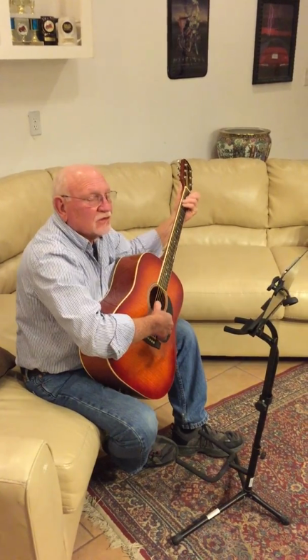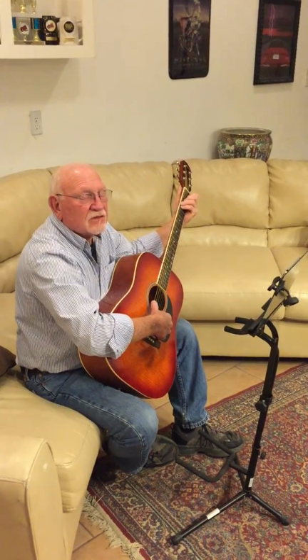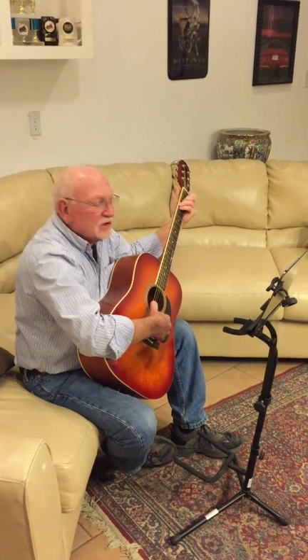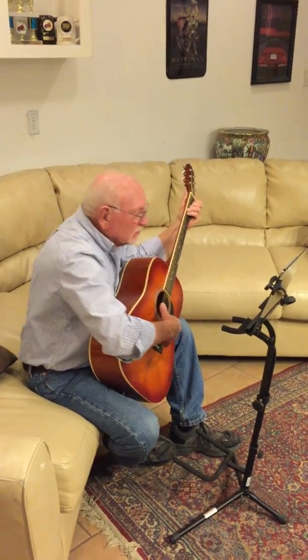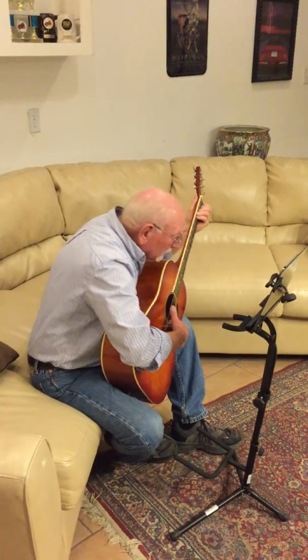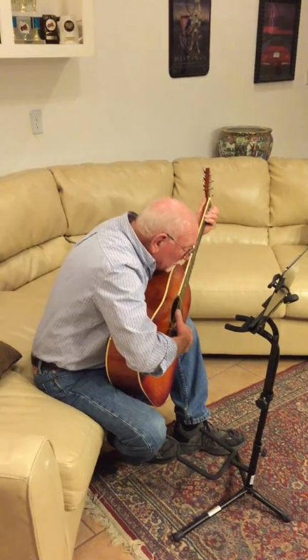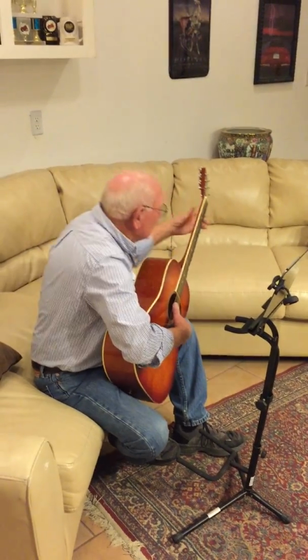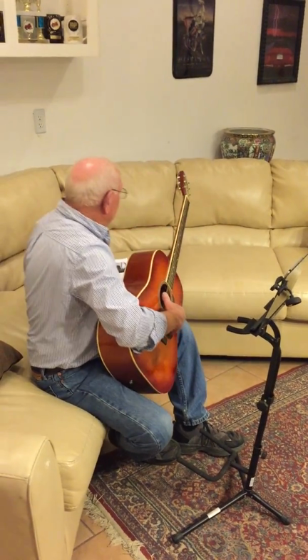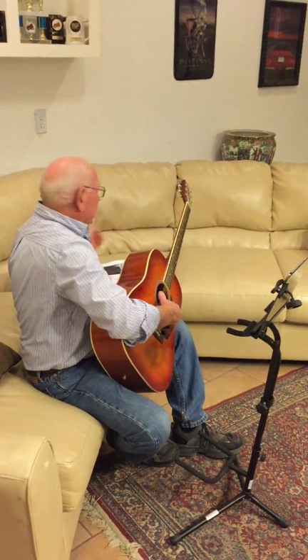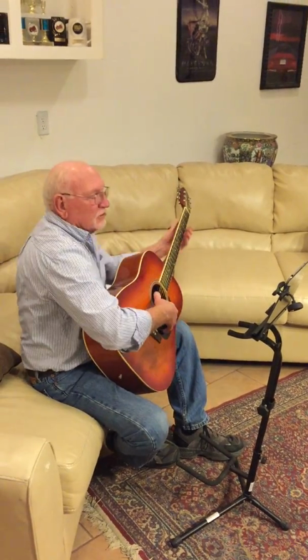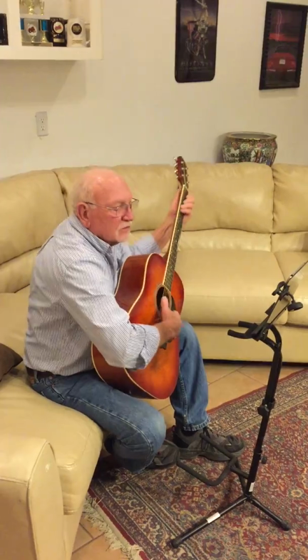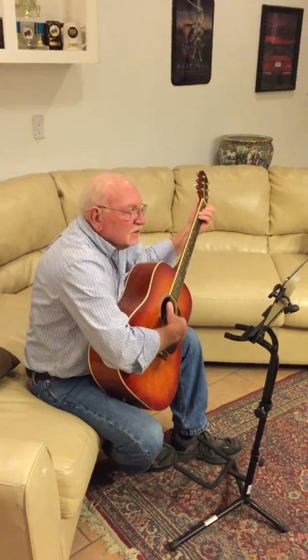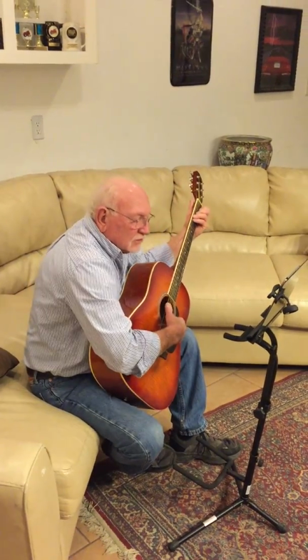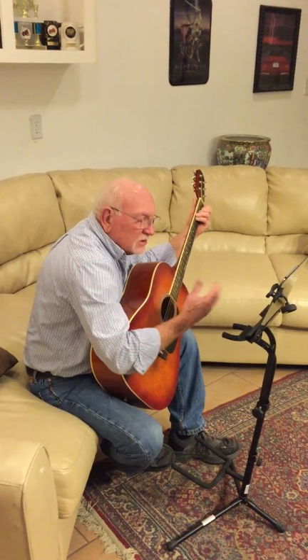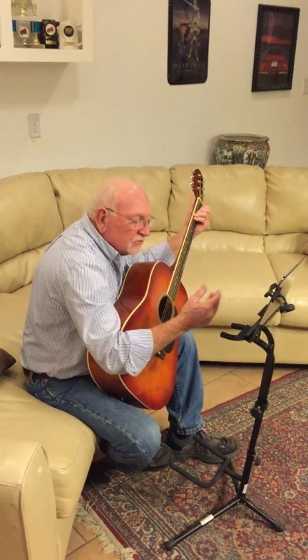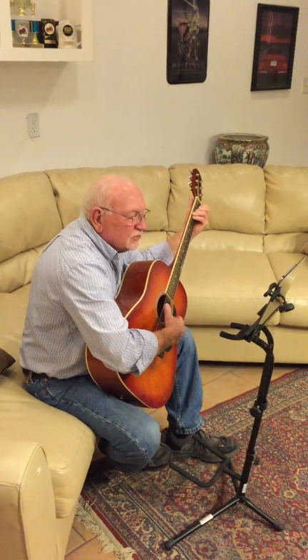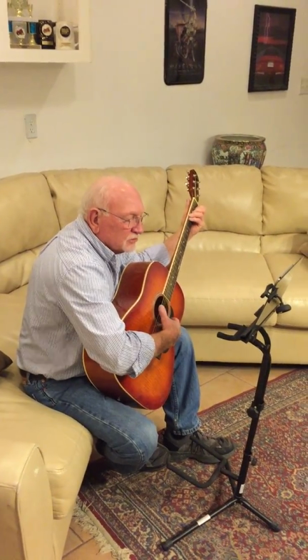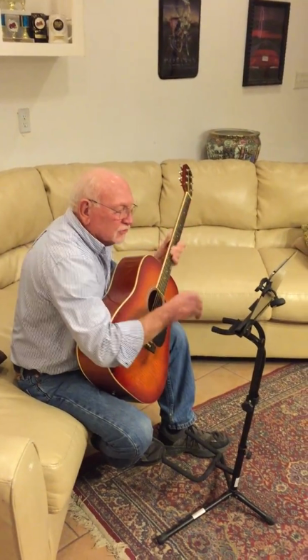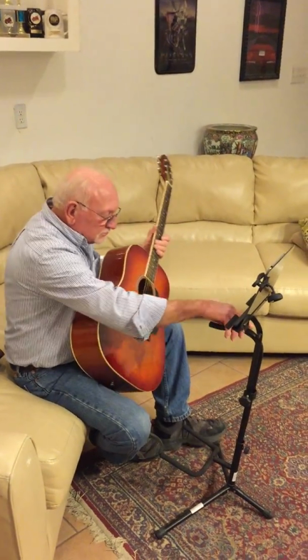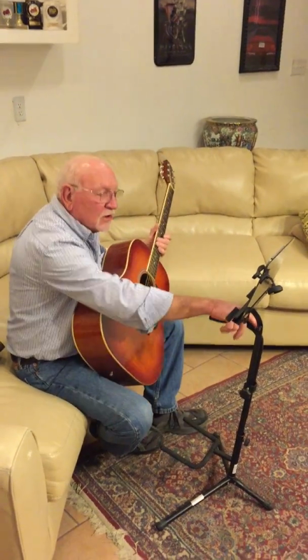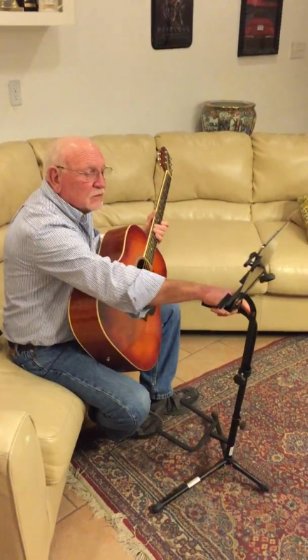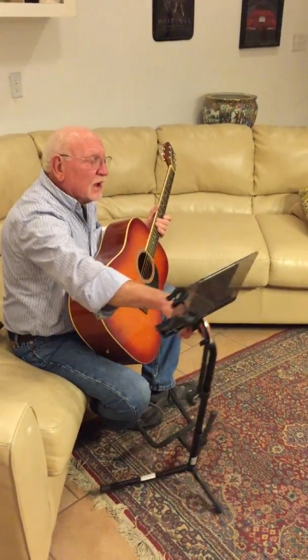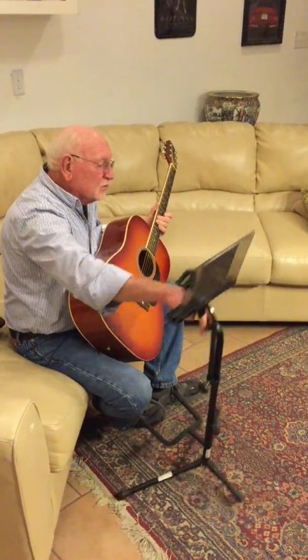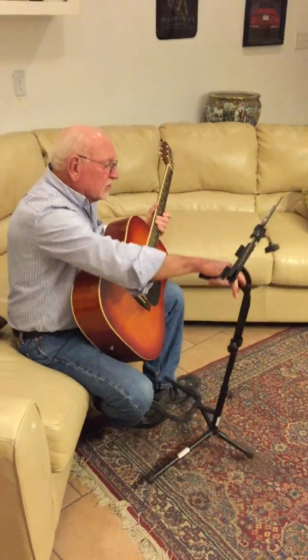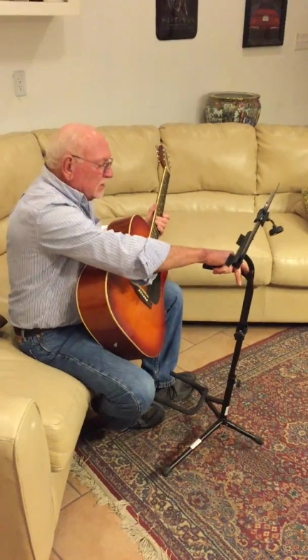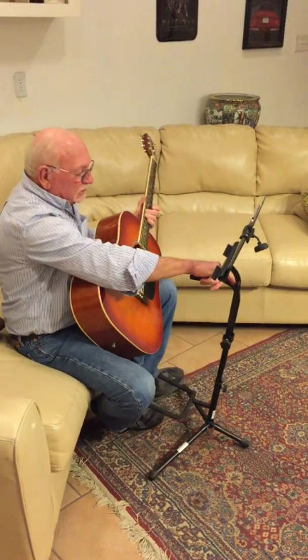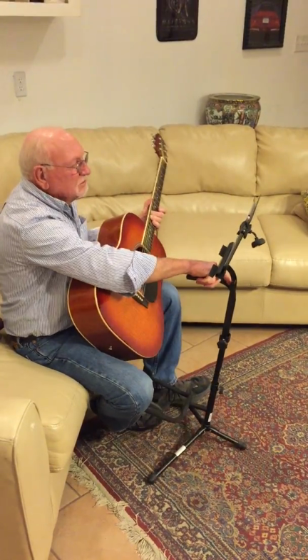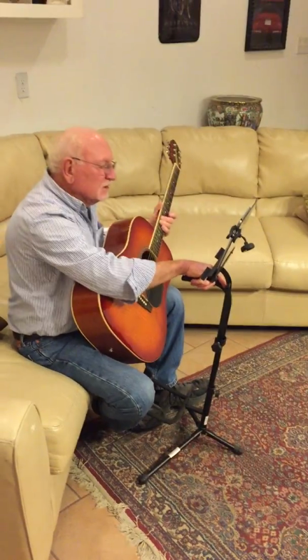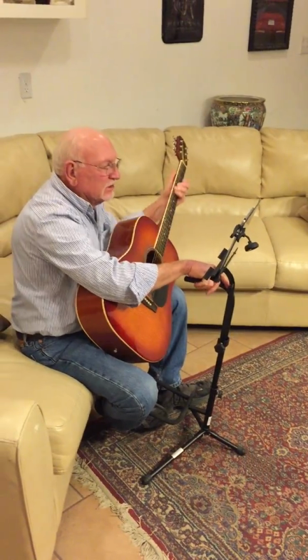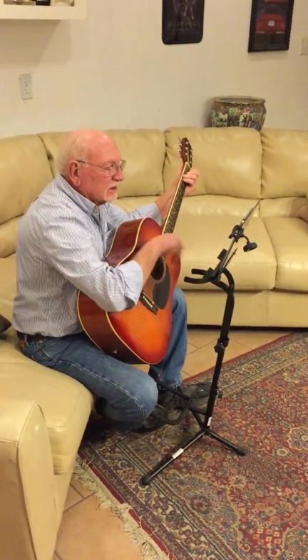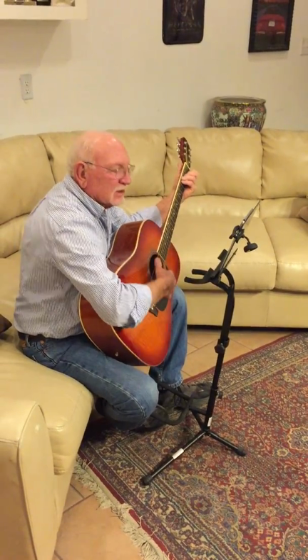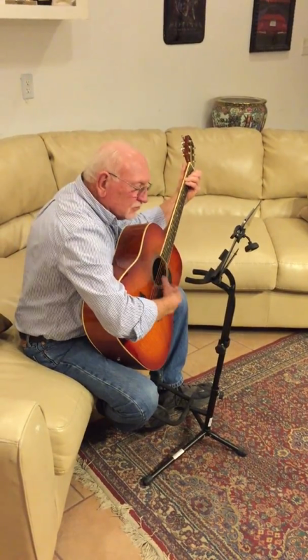It's very difficult to read music off the floor, off the bed, or the shelf. So this just keeps you in good position. Also, I can move this around very easily to get it in exactly the right position.